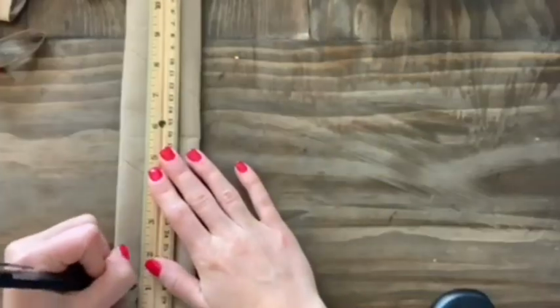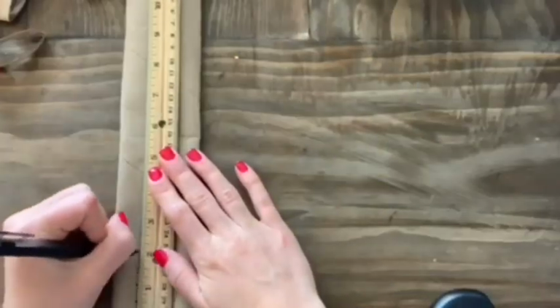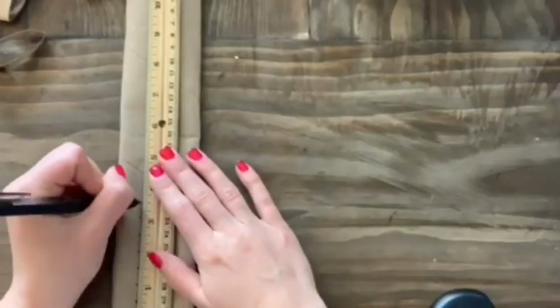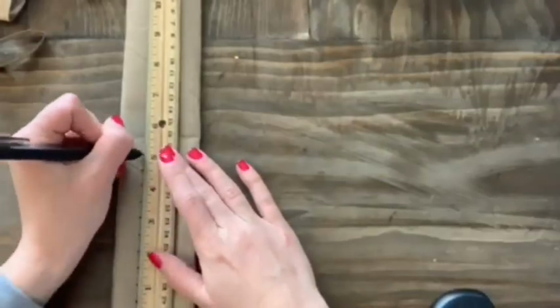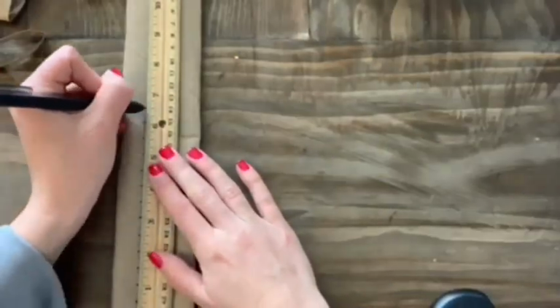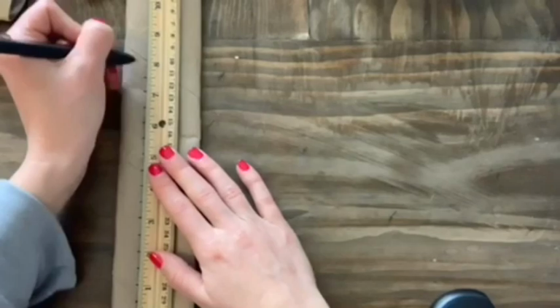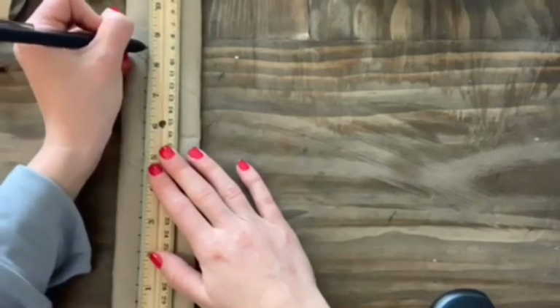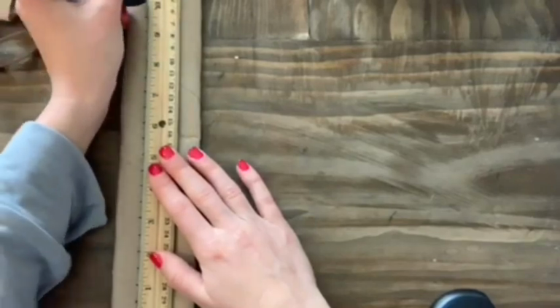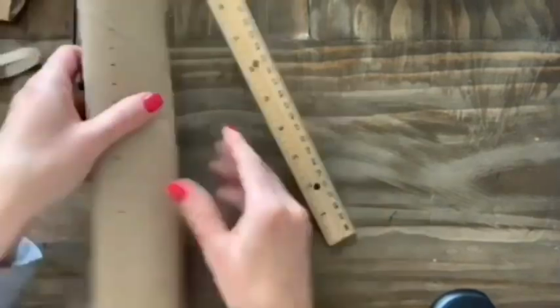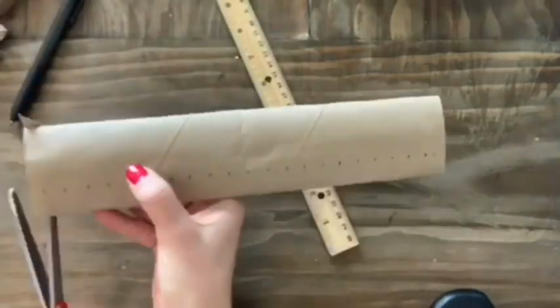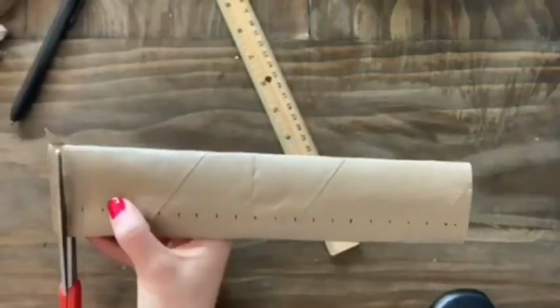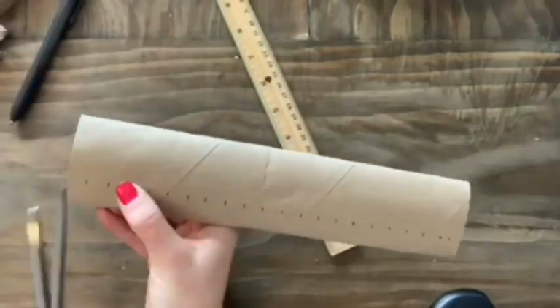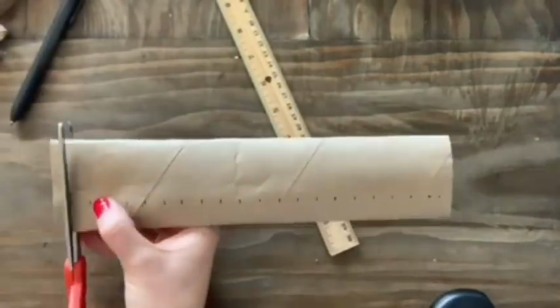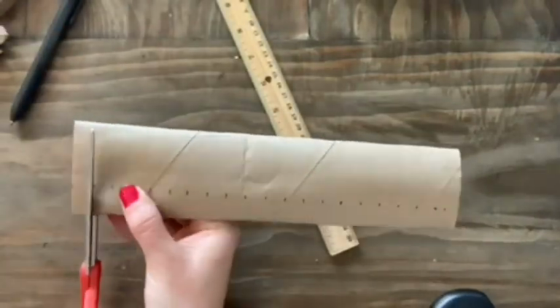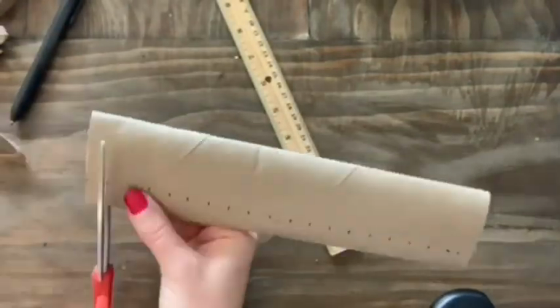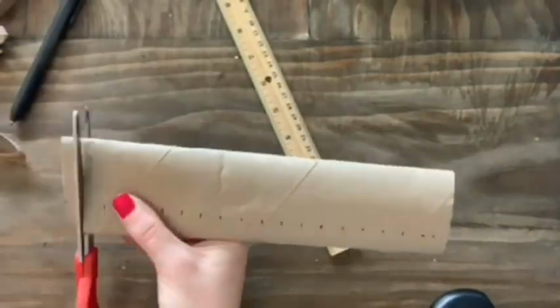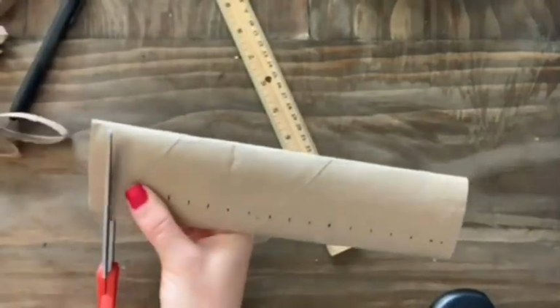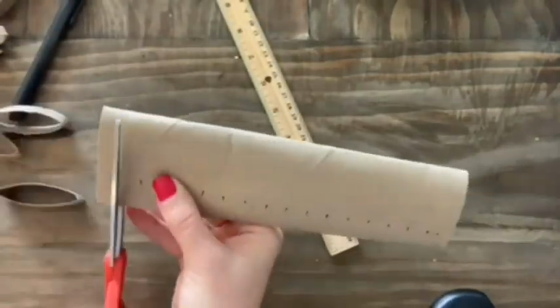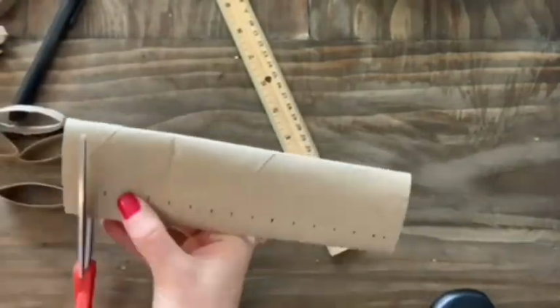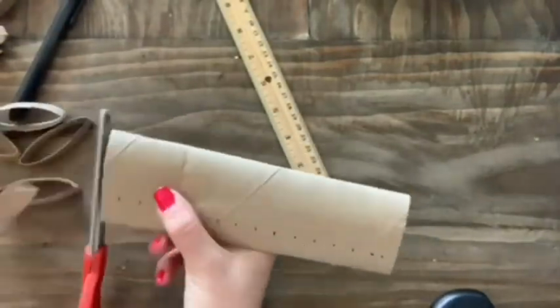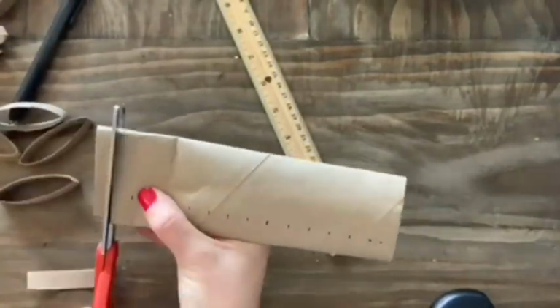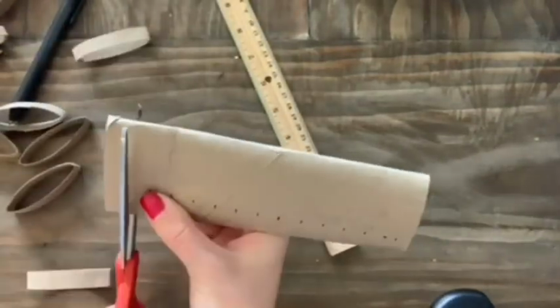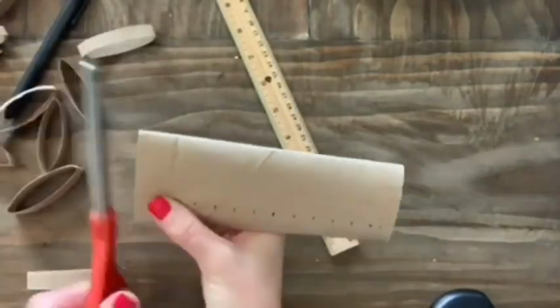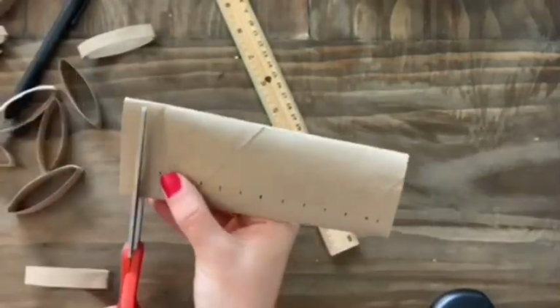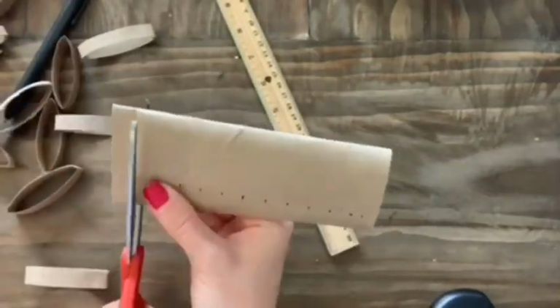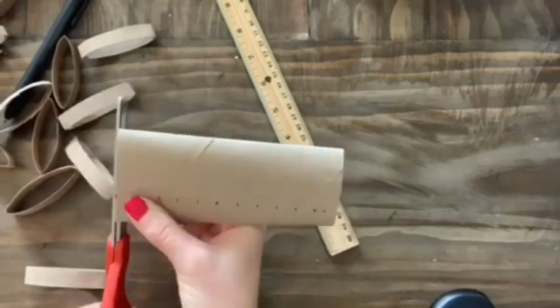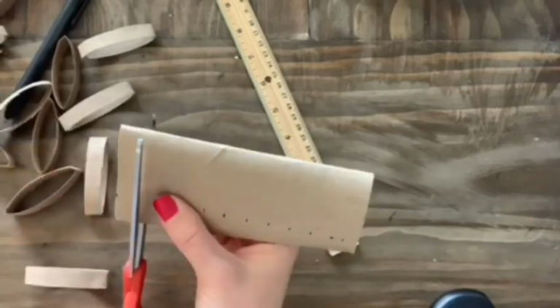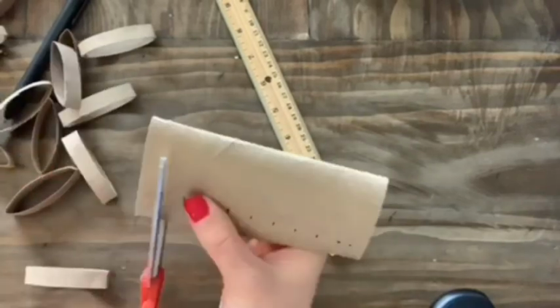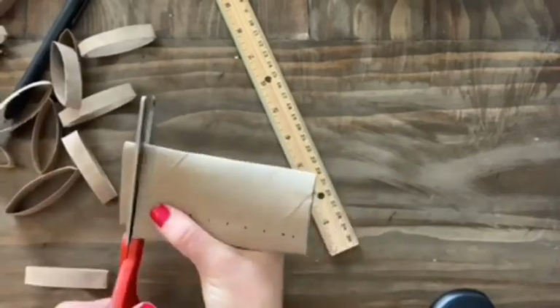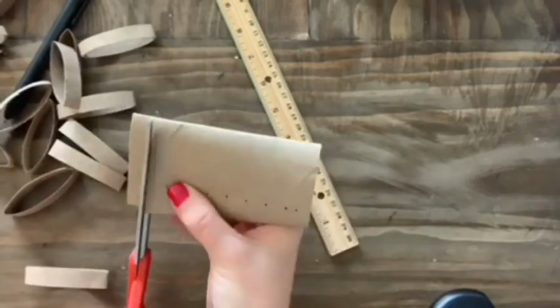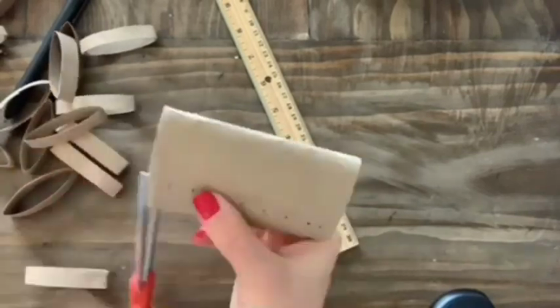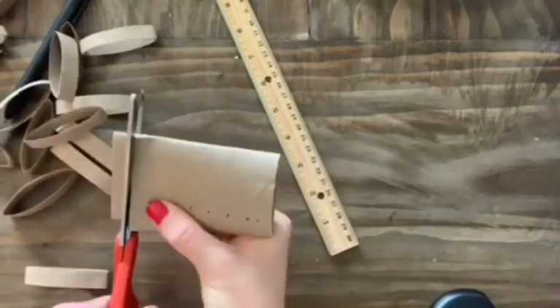First, take a paper towel roll and flatten it. Measure one centimeter for each petal, and cut up as many as you need for your artwork.